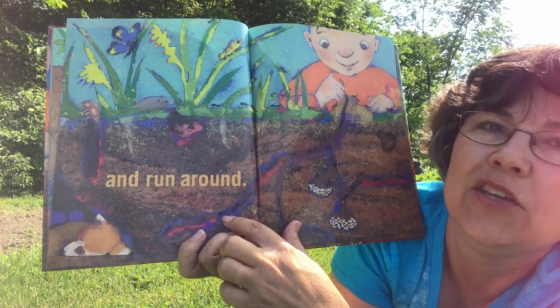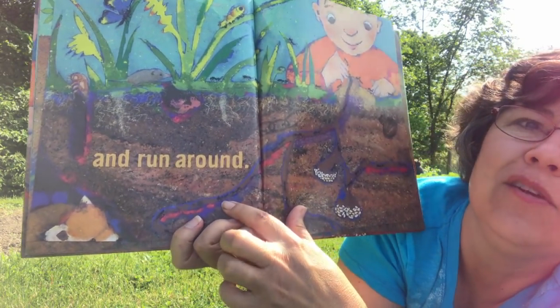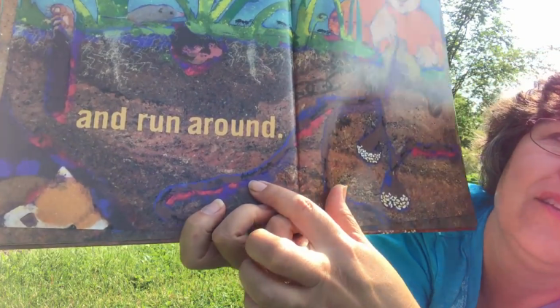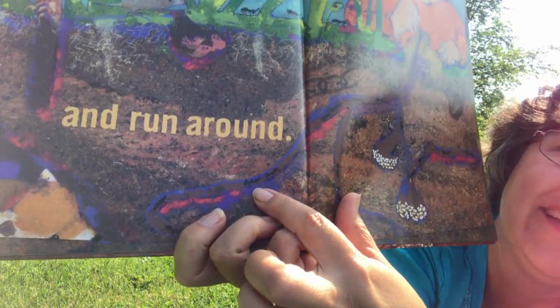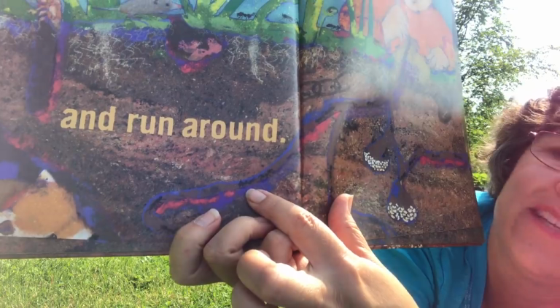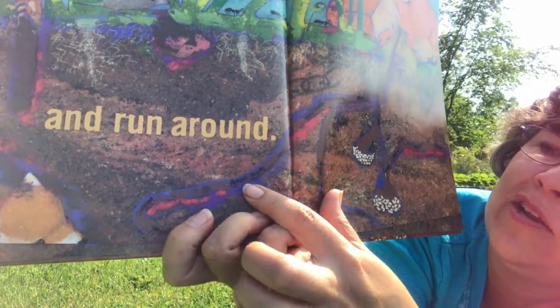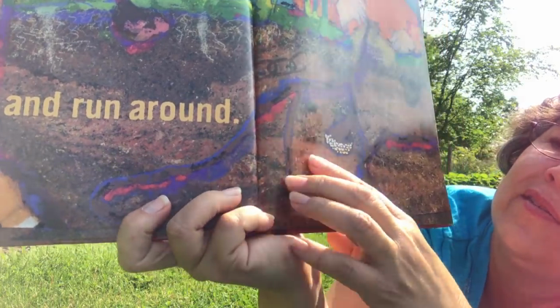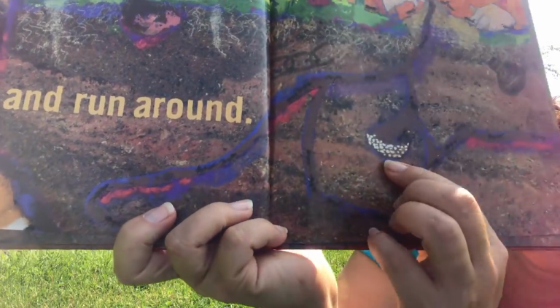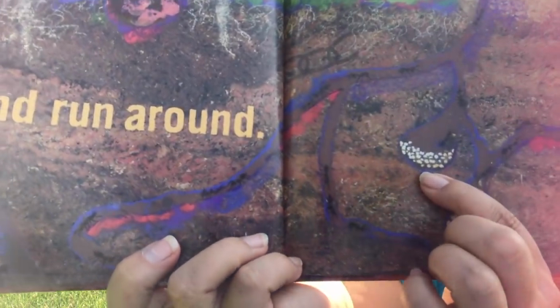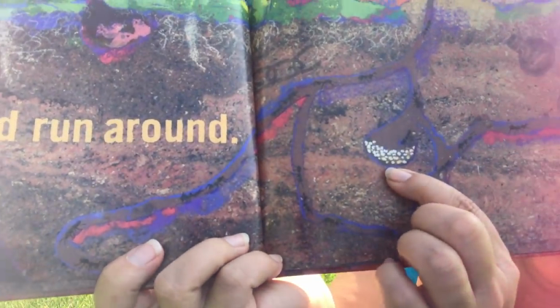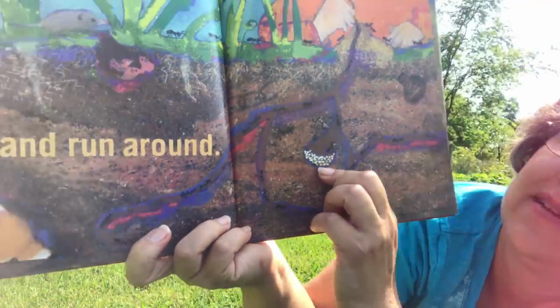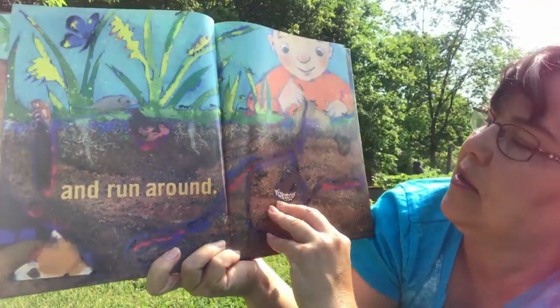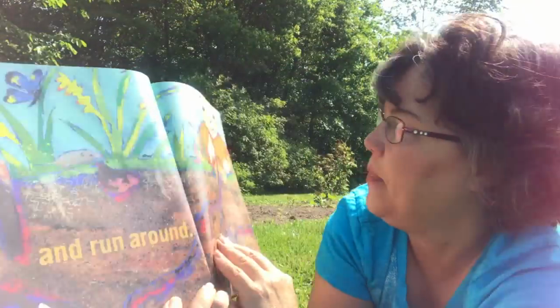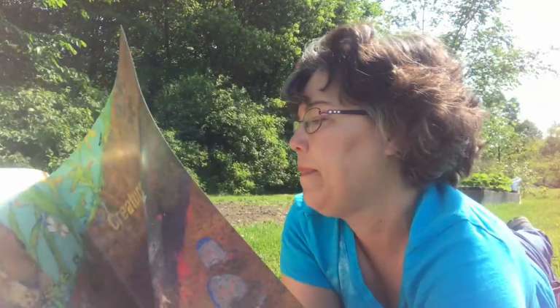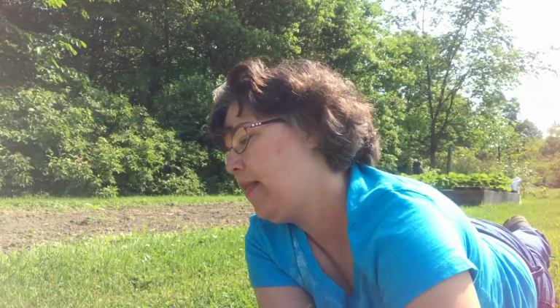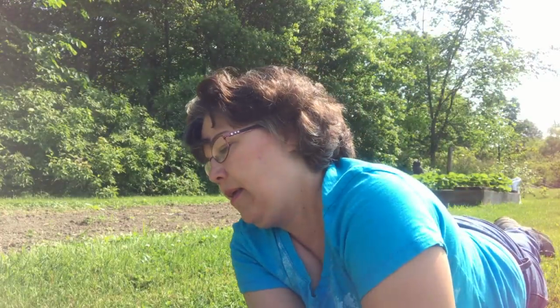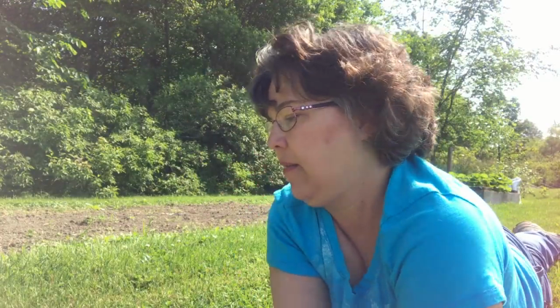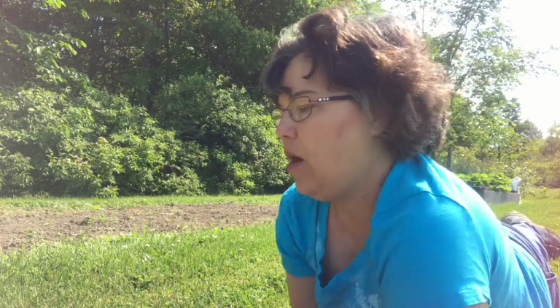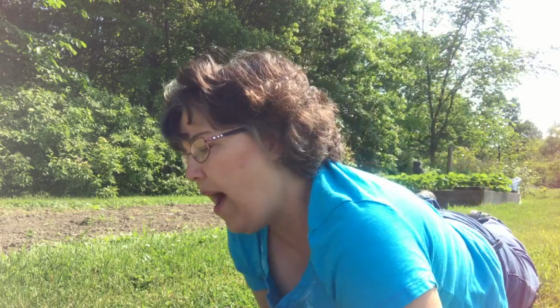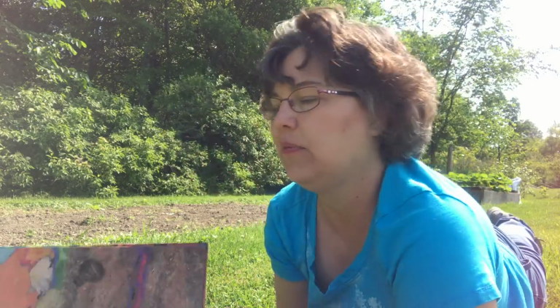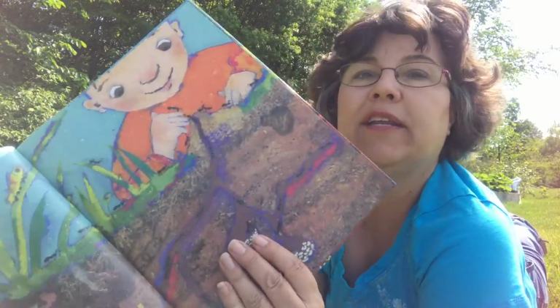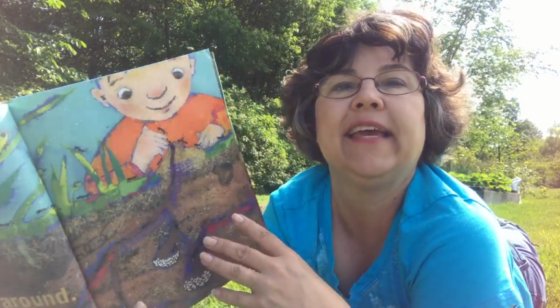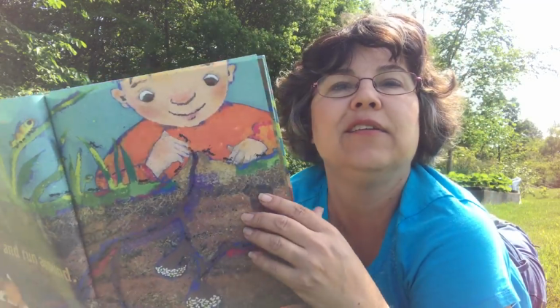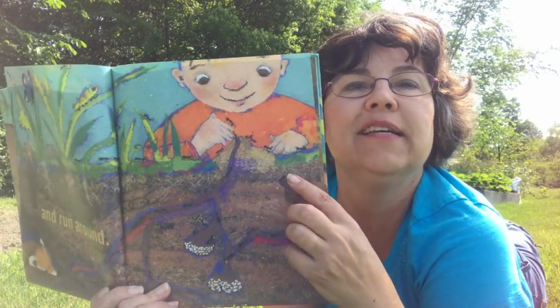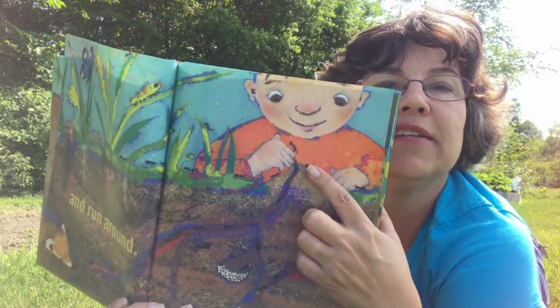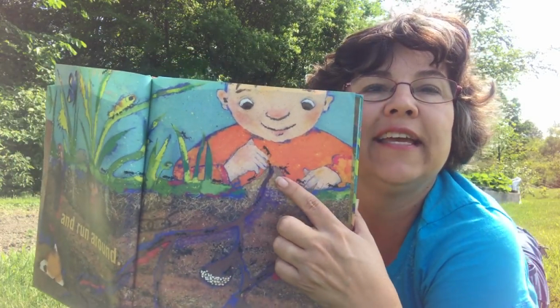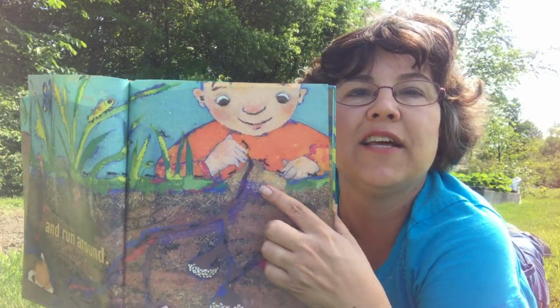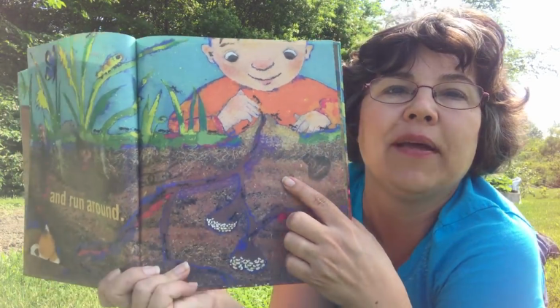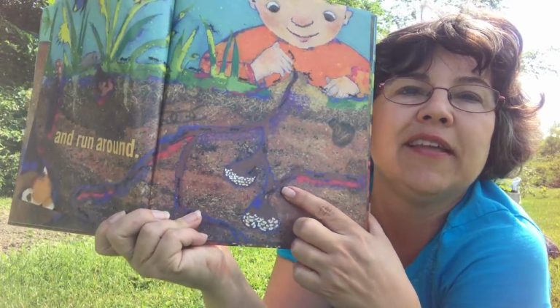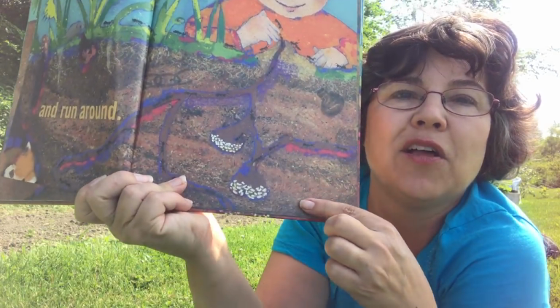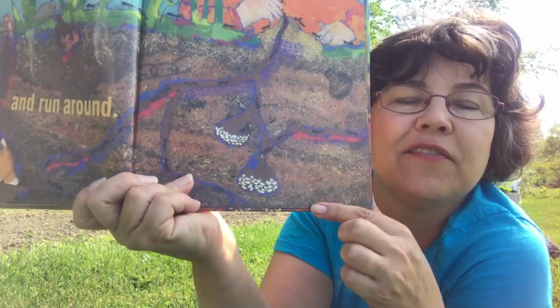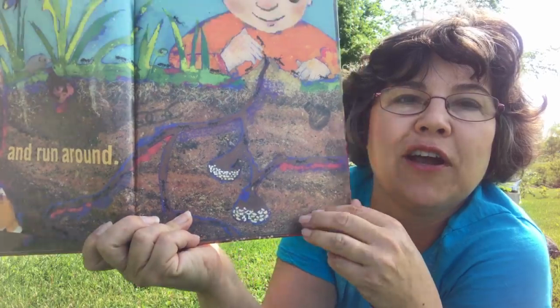Can you see those little ants? They're running around. He's looking at the ant hill. There's the ant hill on top and then this is all the stuff underground.